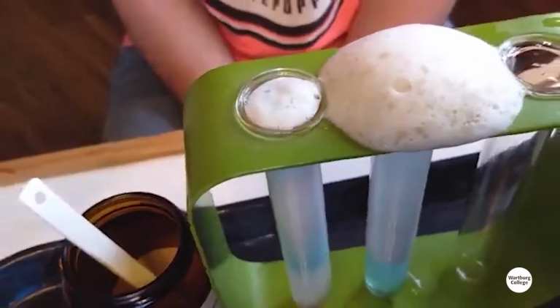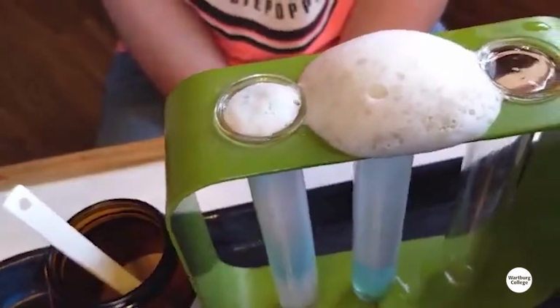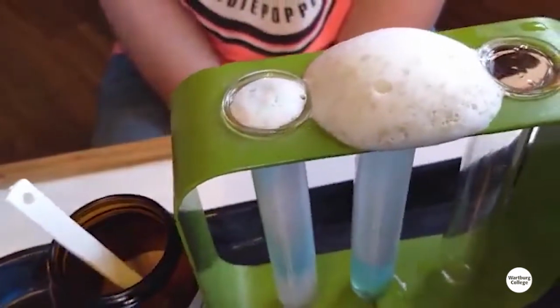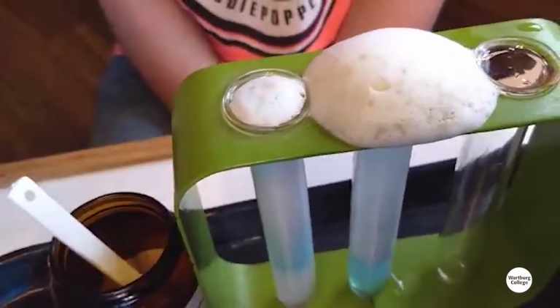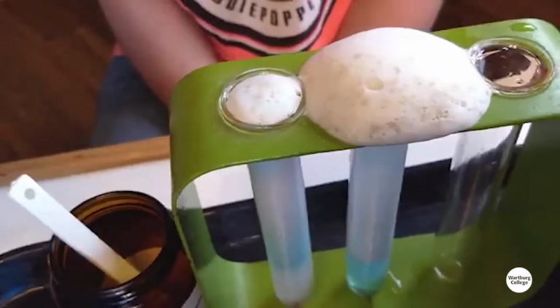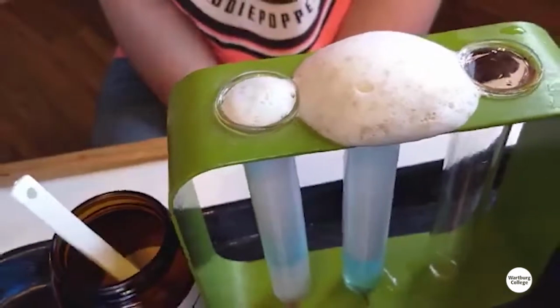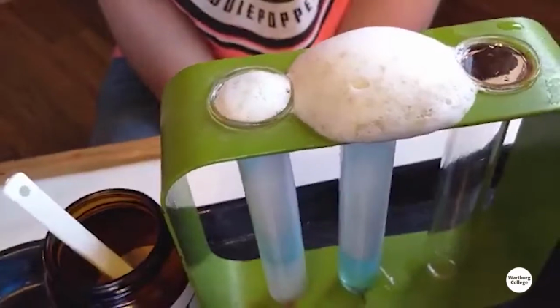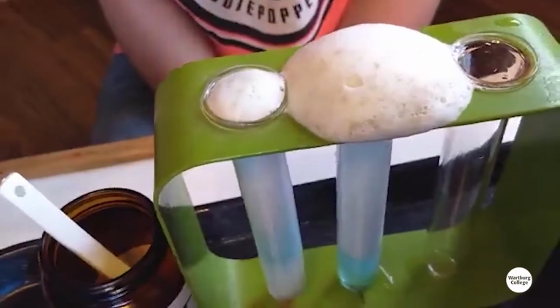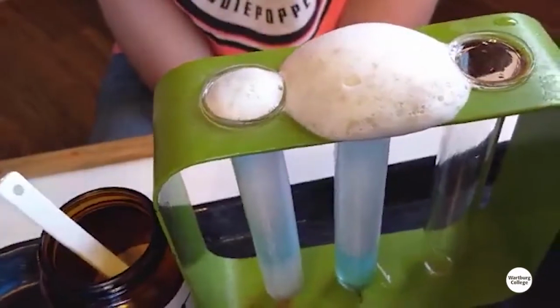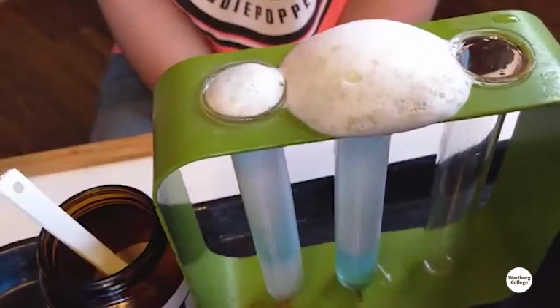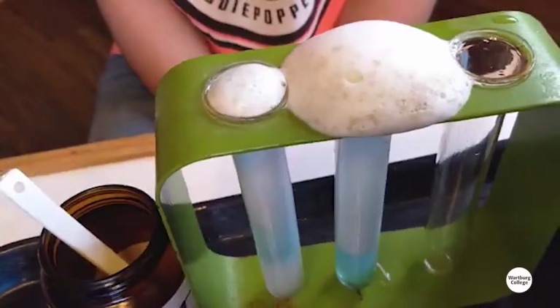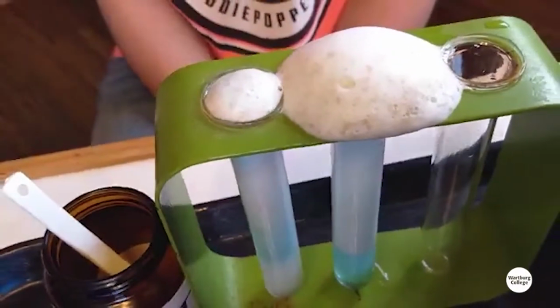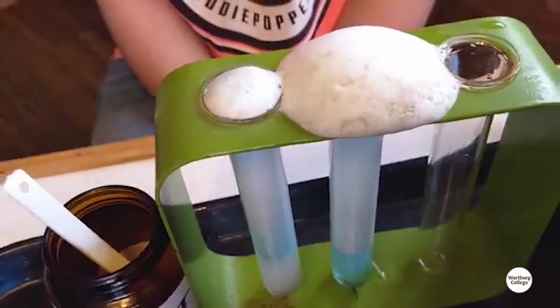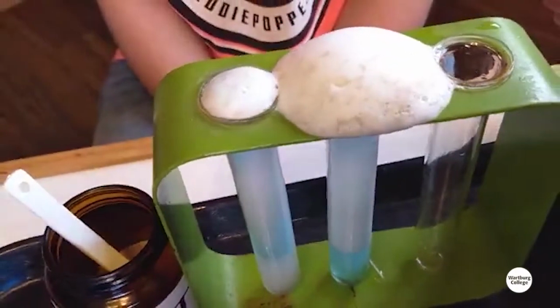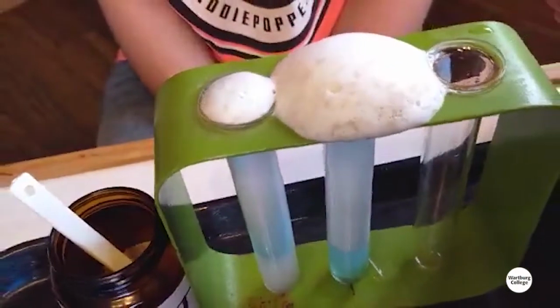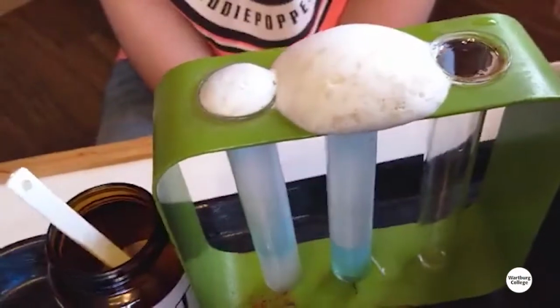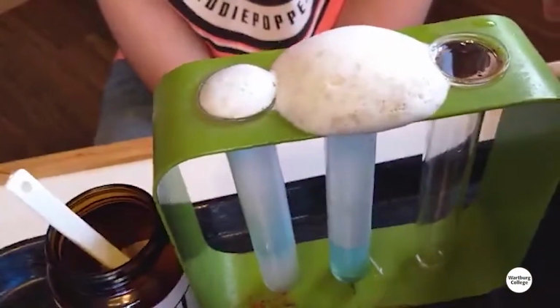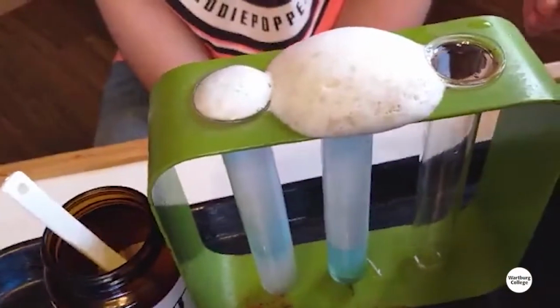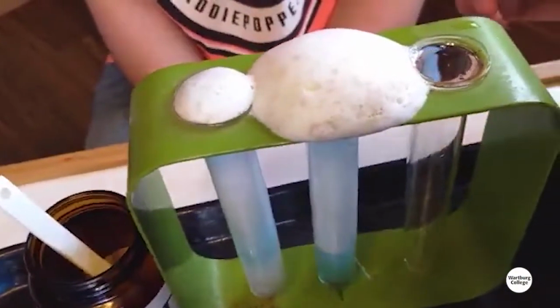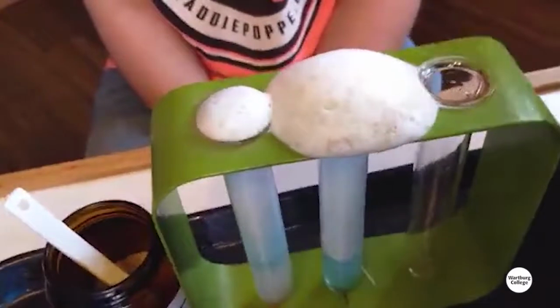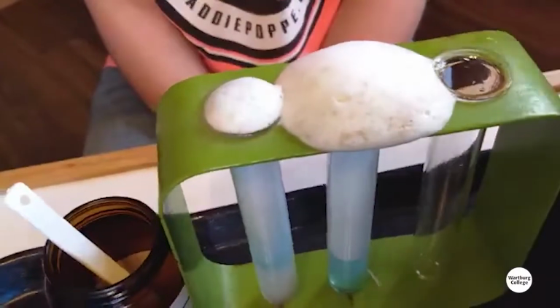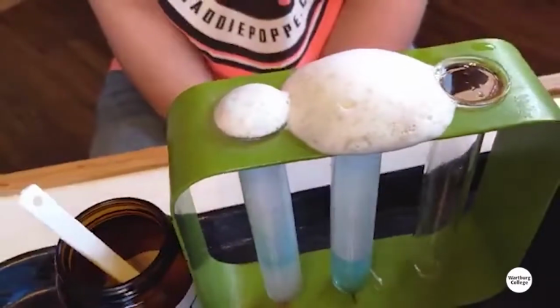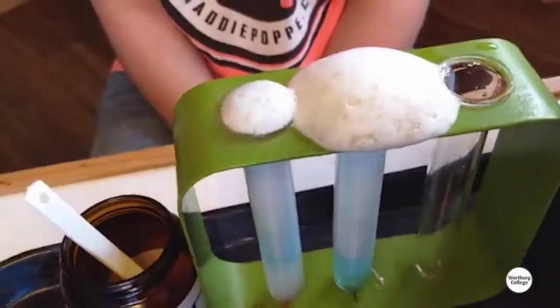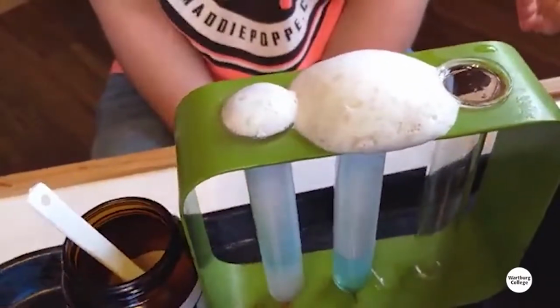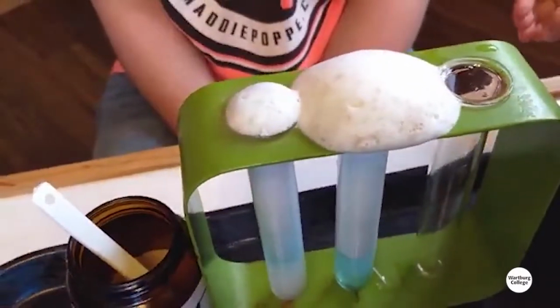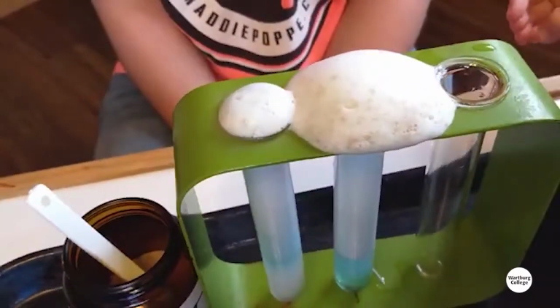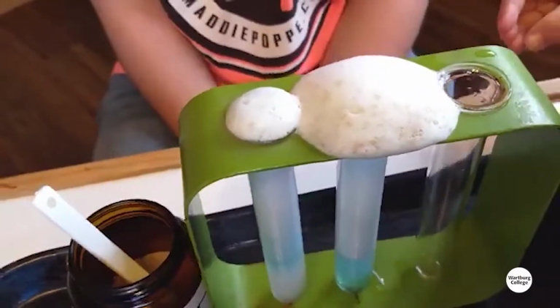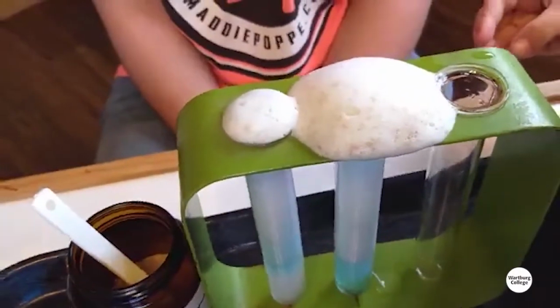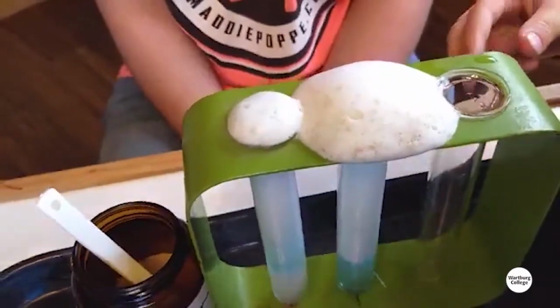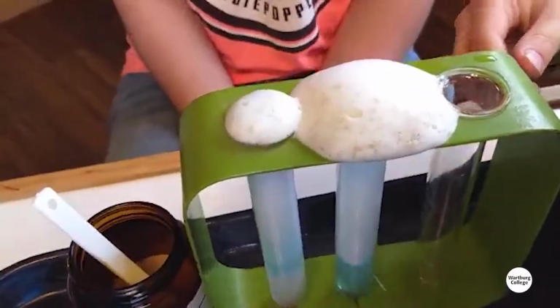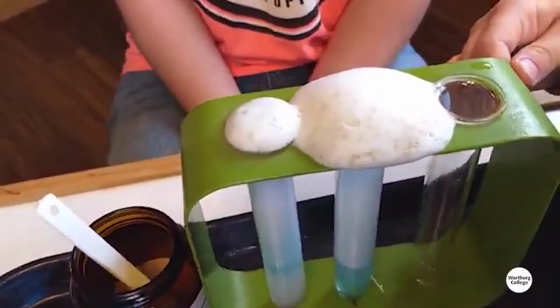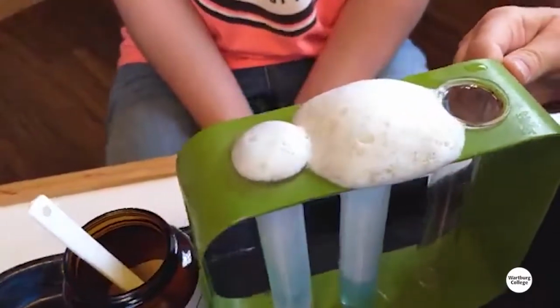So in this case, we're using yeast as the catalyst to help with that hydrogen peroxide decomposing to give us water and oxygen. Can I mix through the middle? You do what you want — it's your experiment.